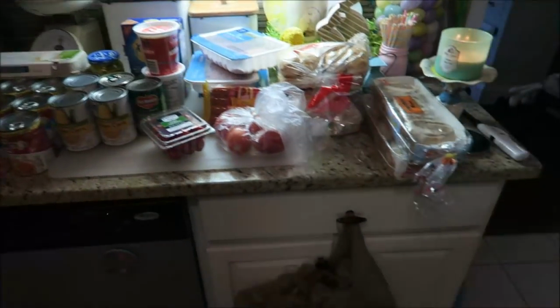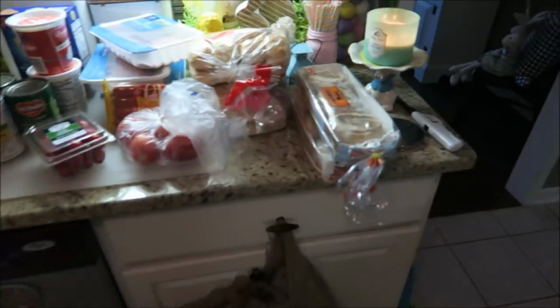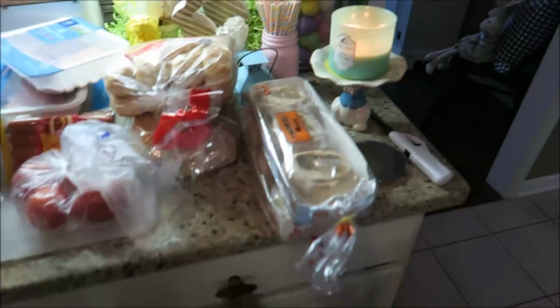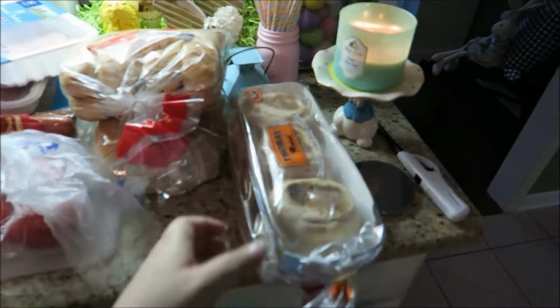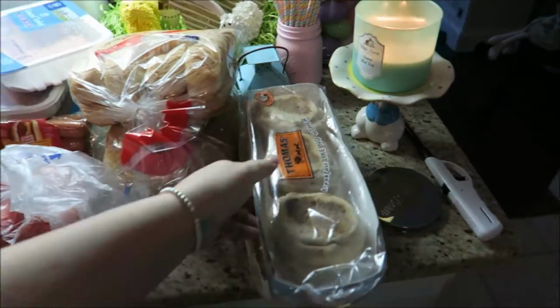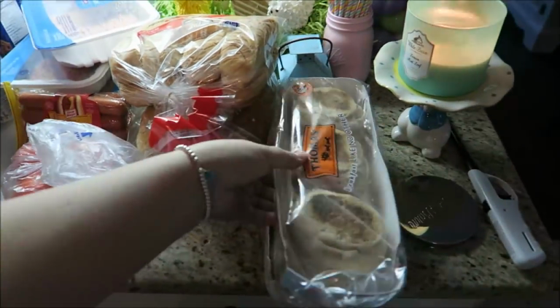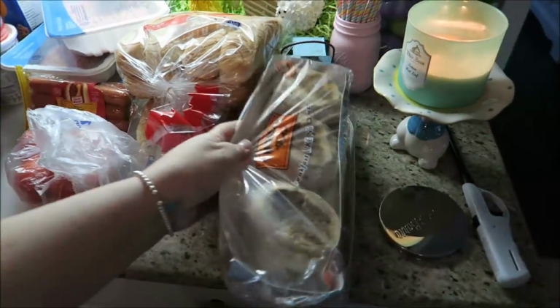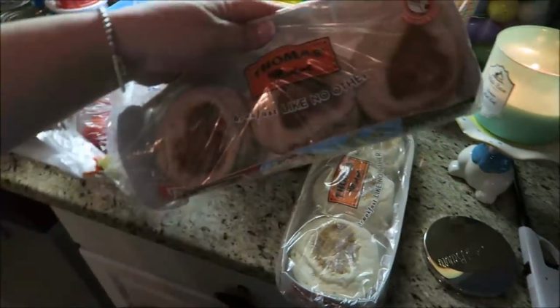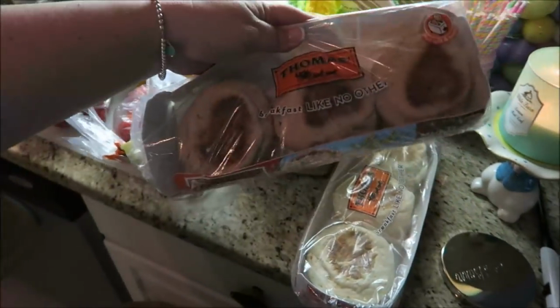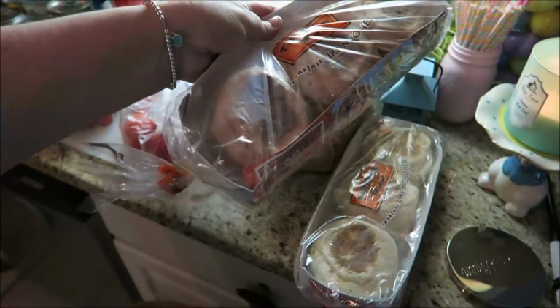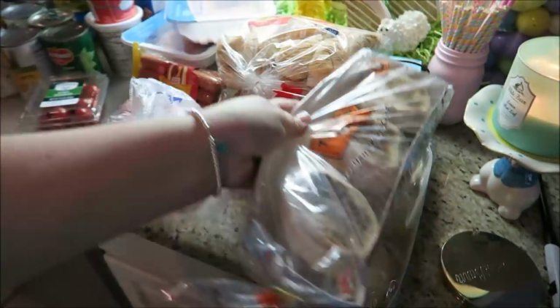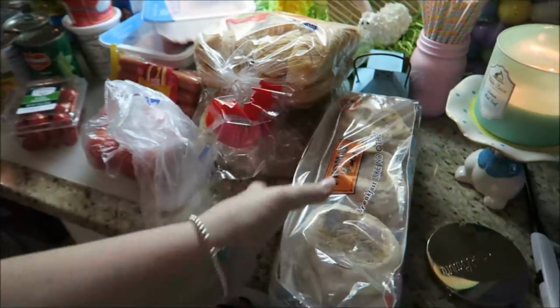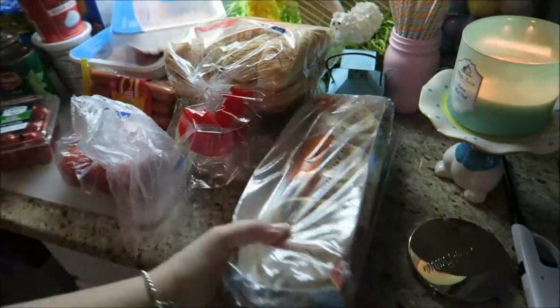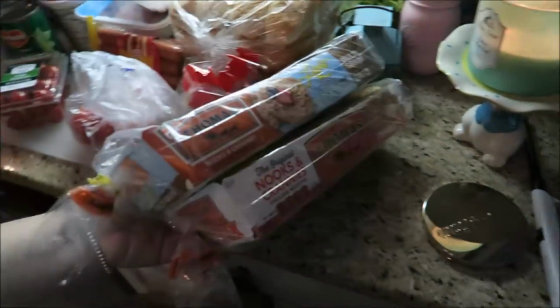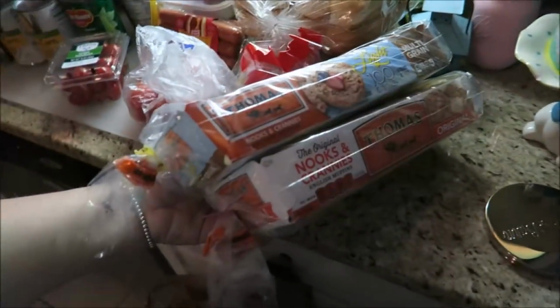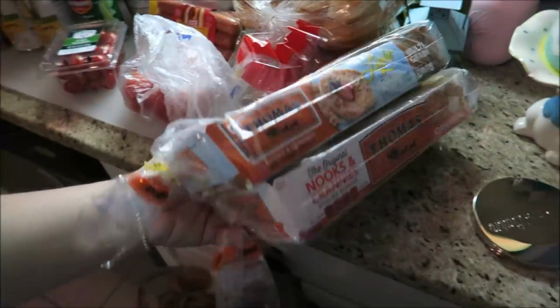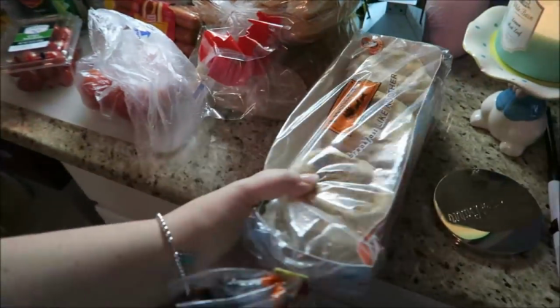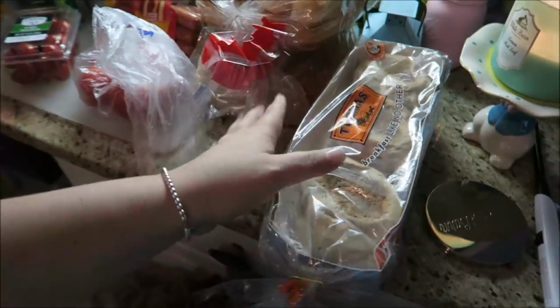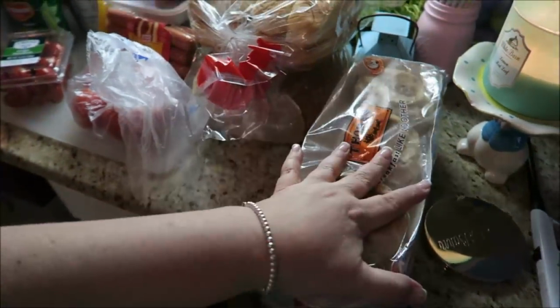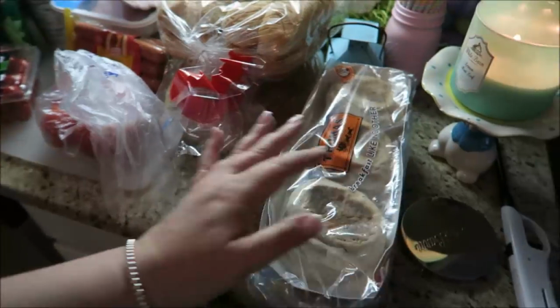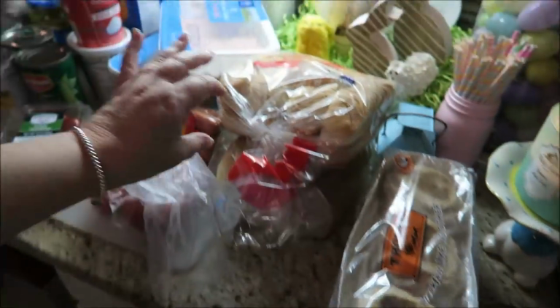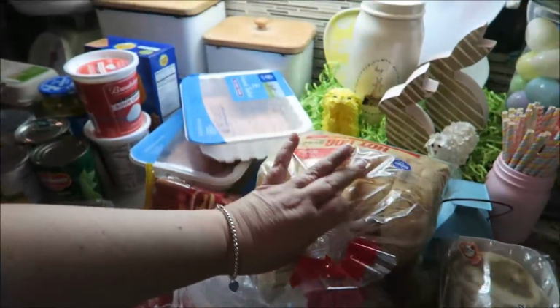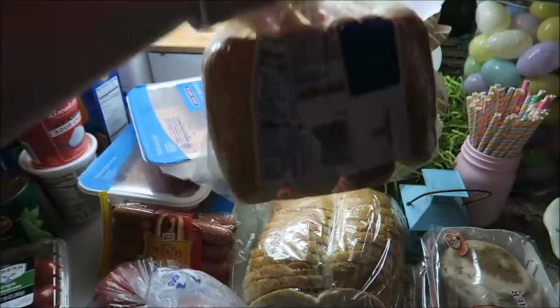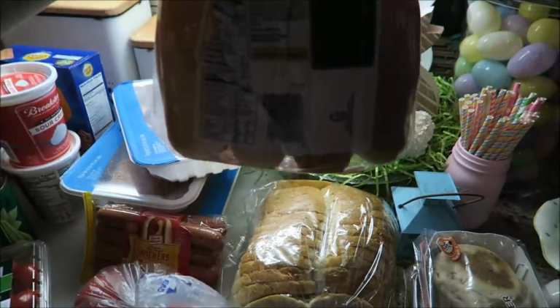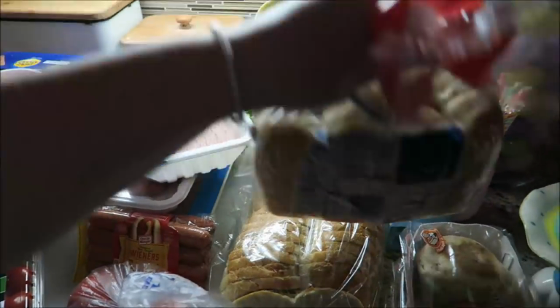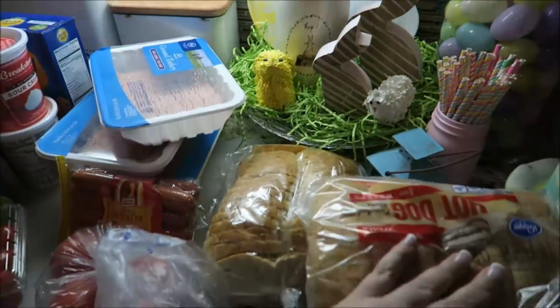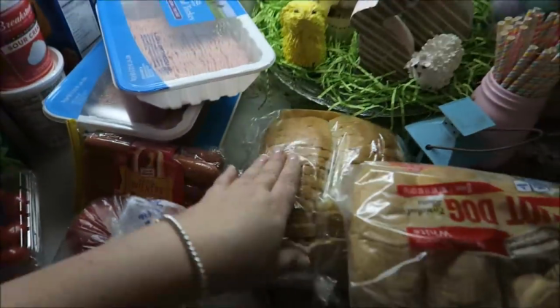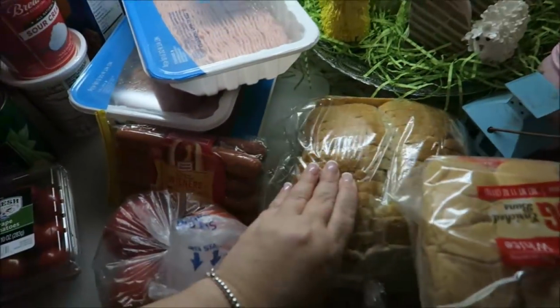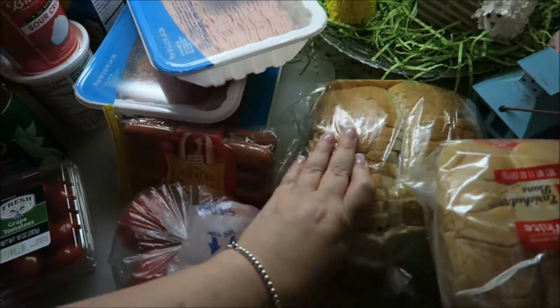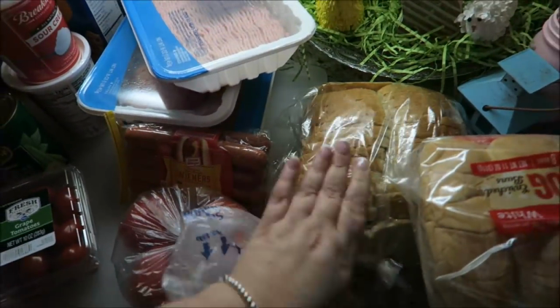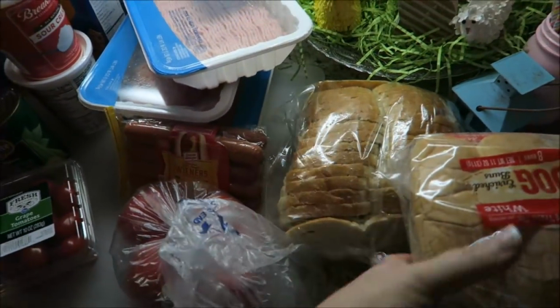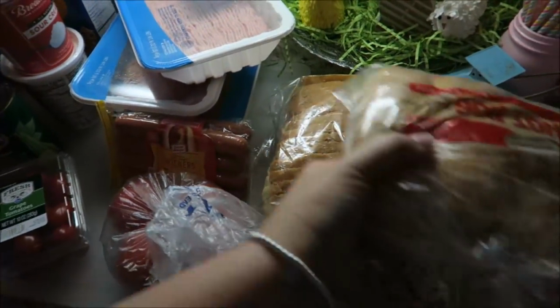Alright, let's start off with our English muffins. I got the whole wheat for Brian and then I got the regular originals for me. I got some hot dog buns and got some bread for bruschetta.